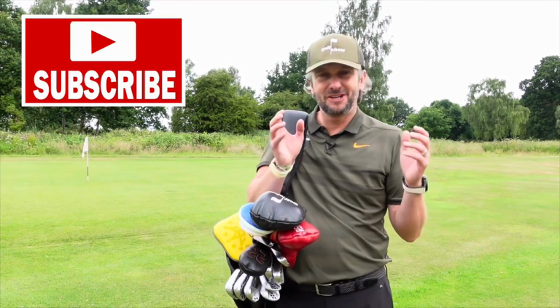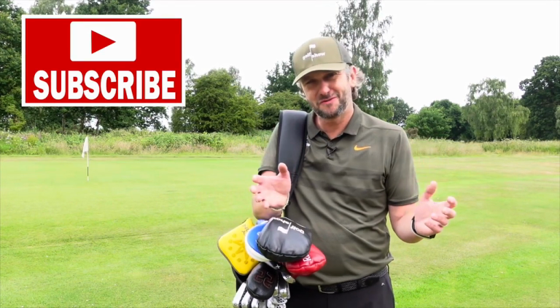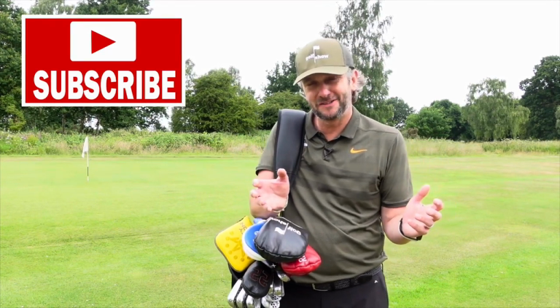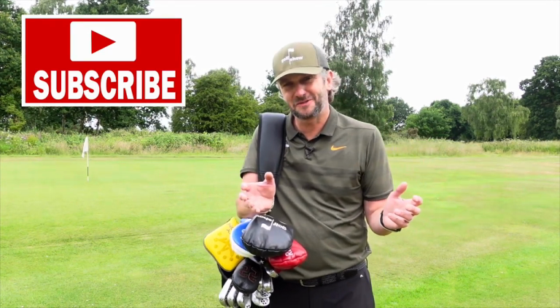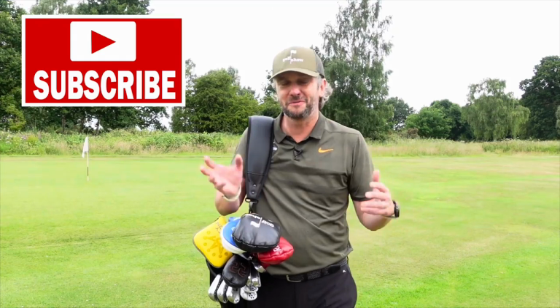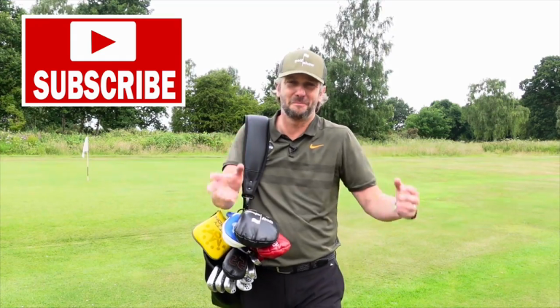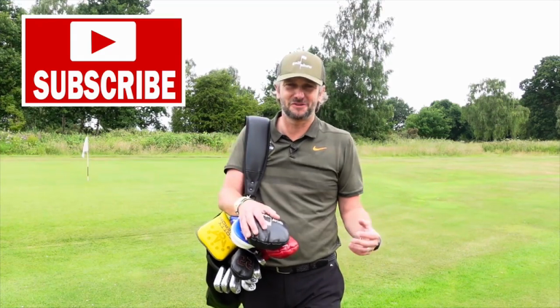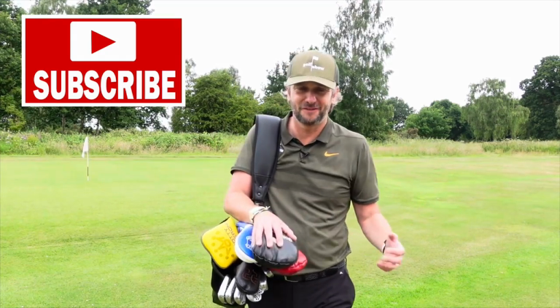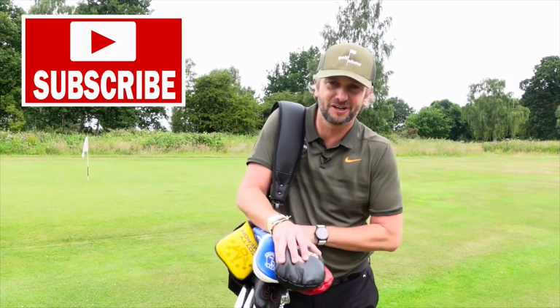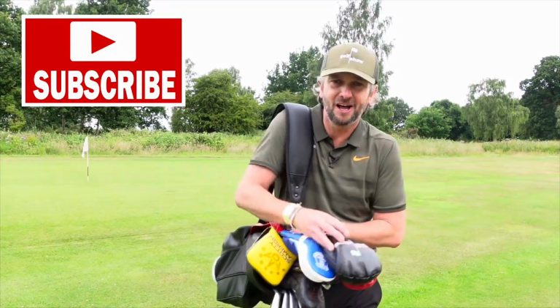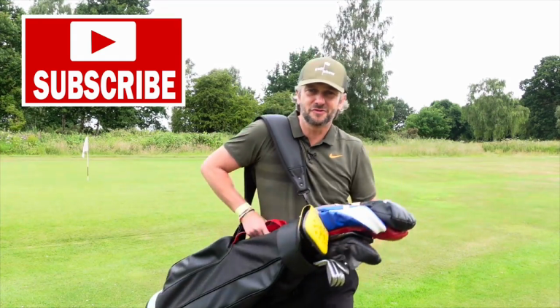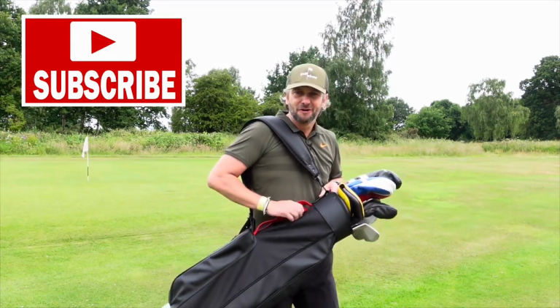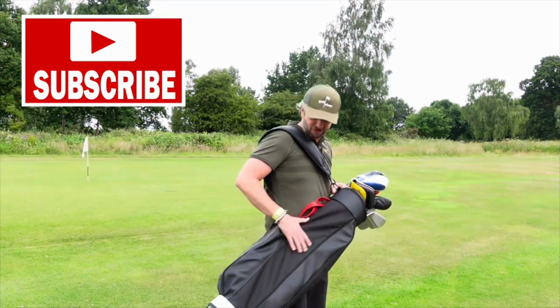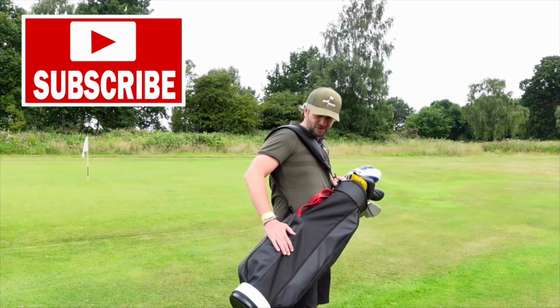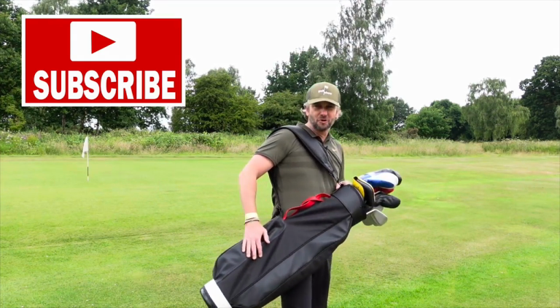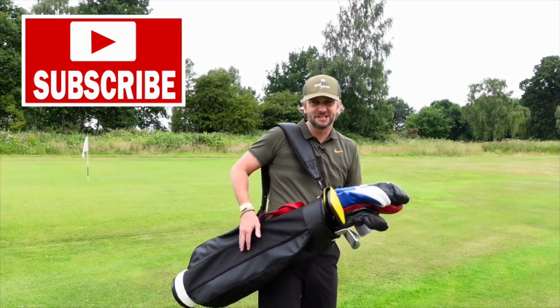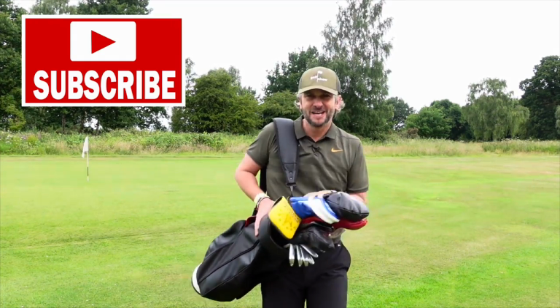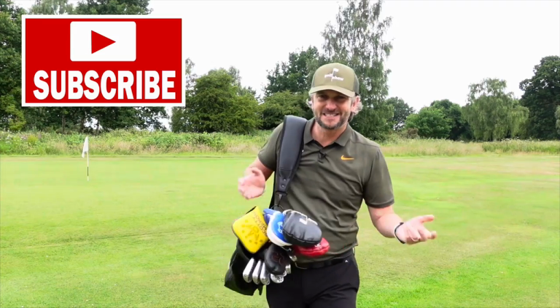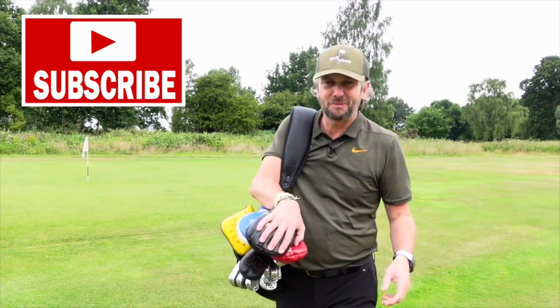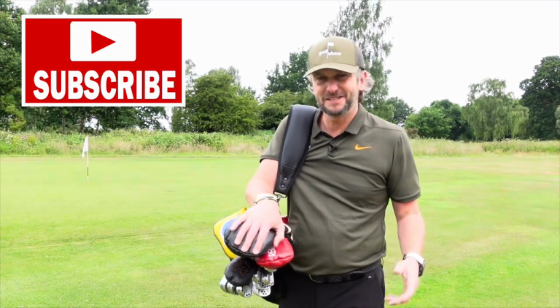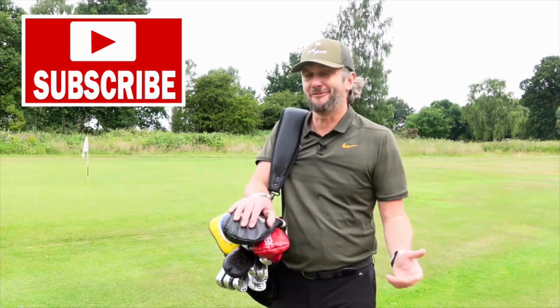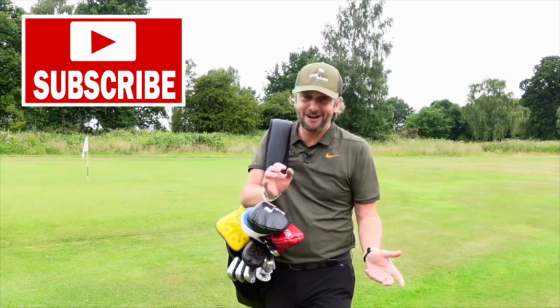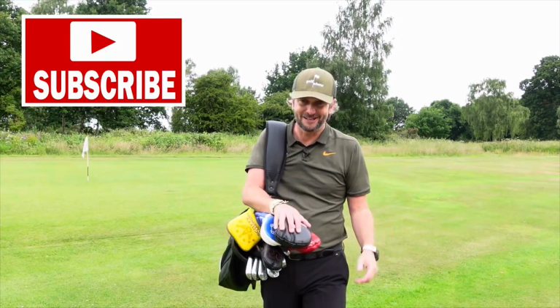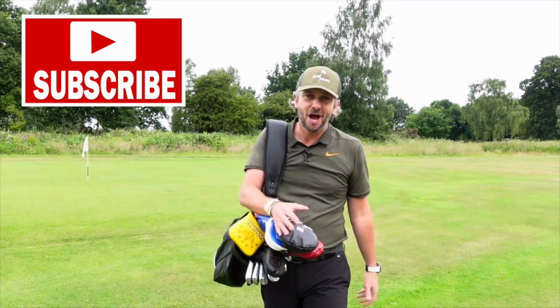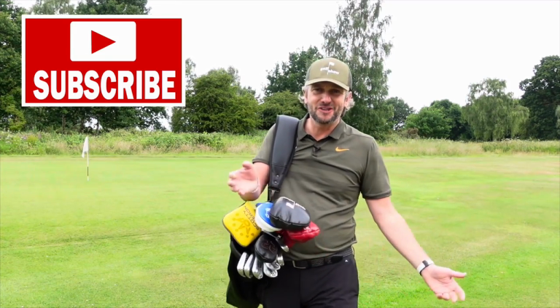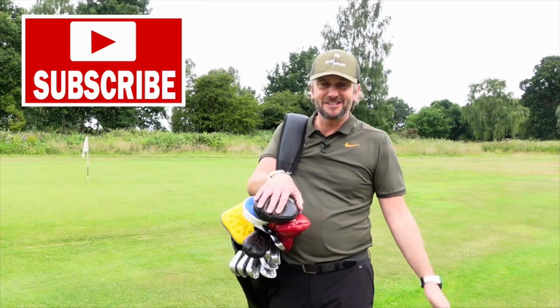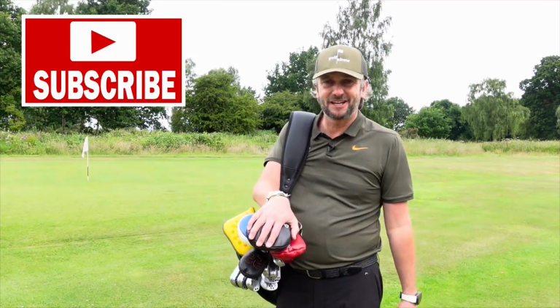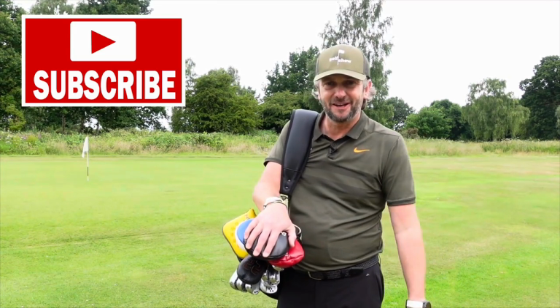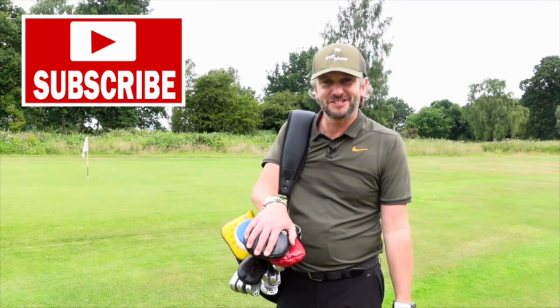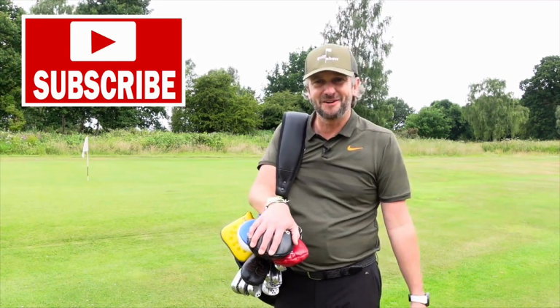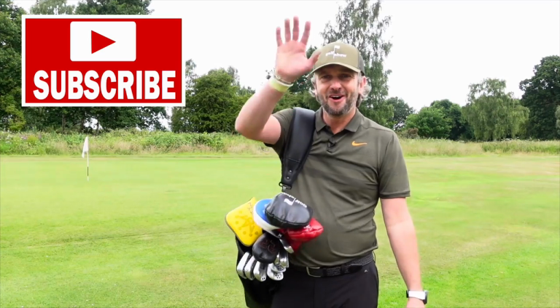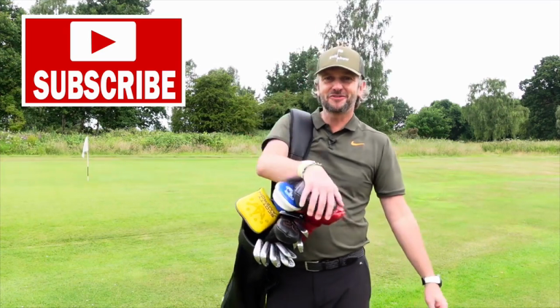That's it for this week — I hope you enjoyed the episode. As you can tell, I'm a huge fan of the Jones Golf Company. I love the backstory, I love the history, I love the retro looks with the modern materials. Yes, they're a bit pricey, but they're really nice. I hope you enjoyed that — if you did give us a like and we'll see you next time on the golf show.